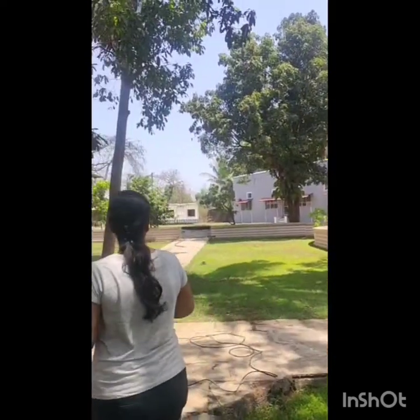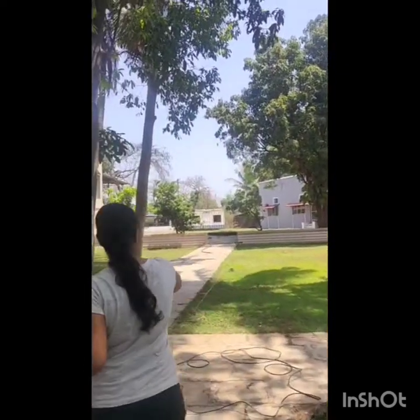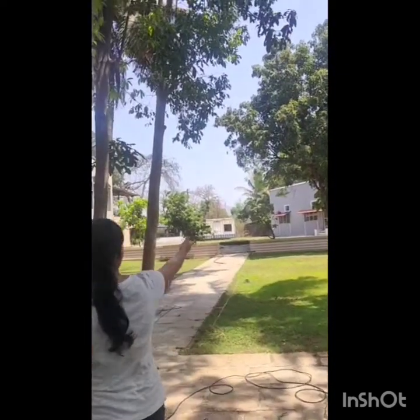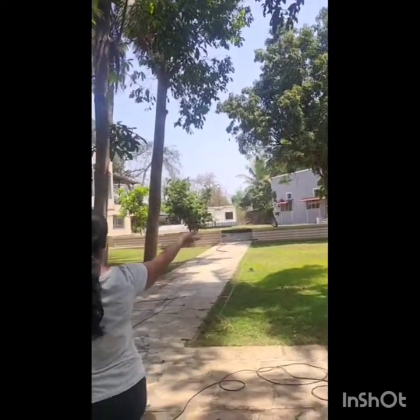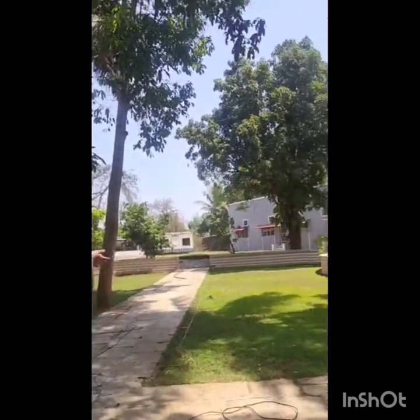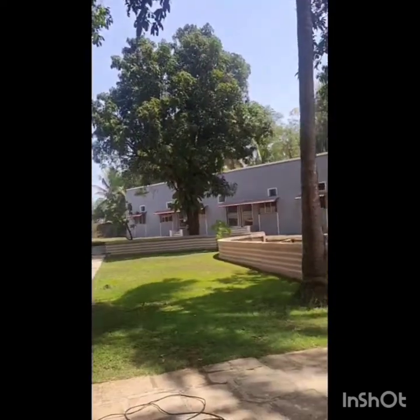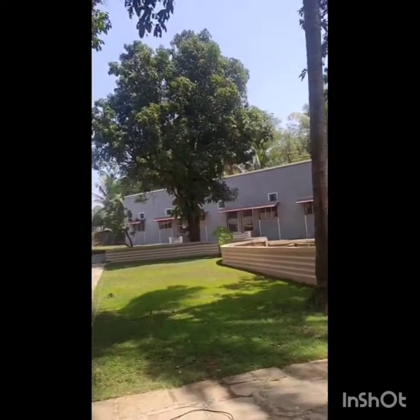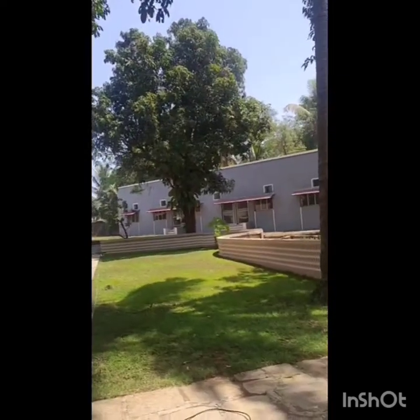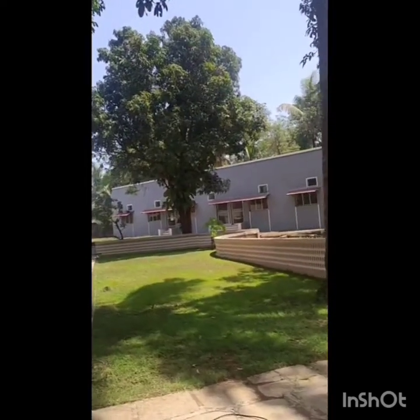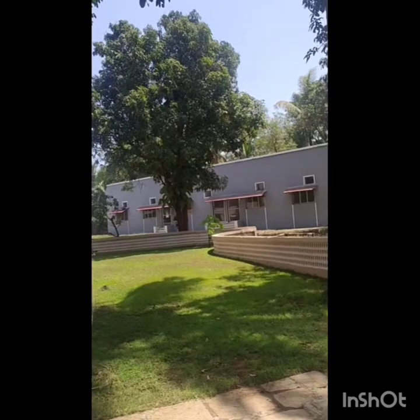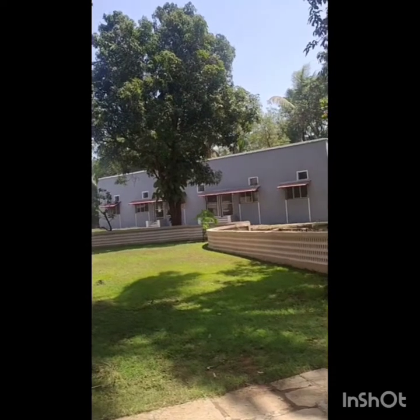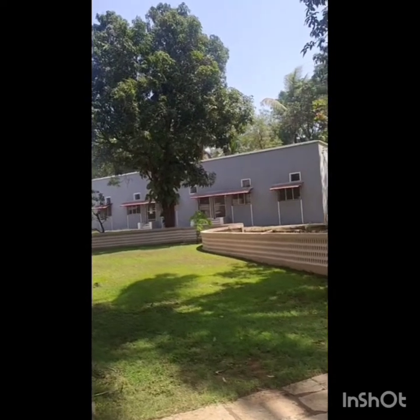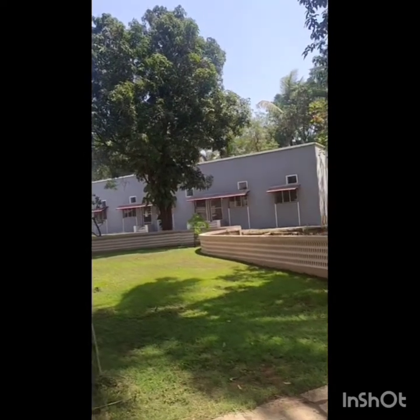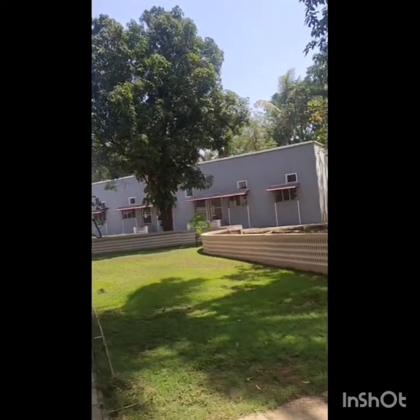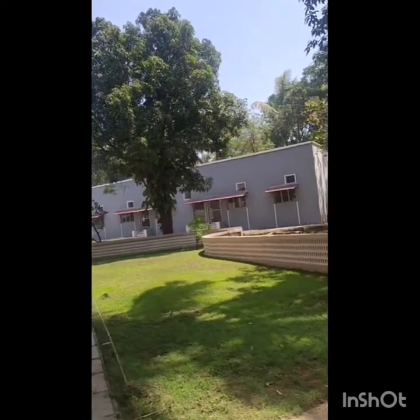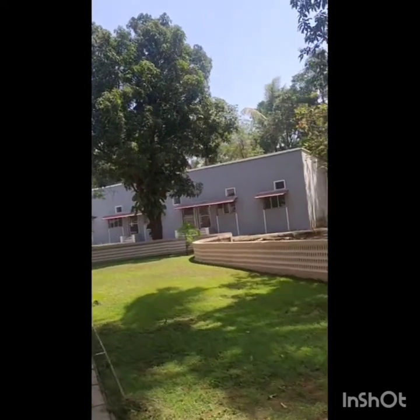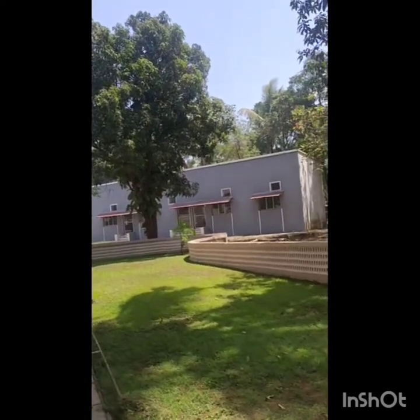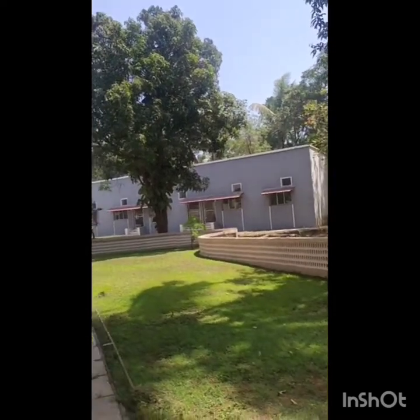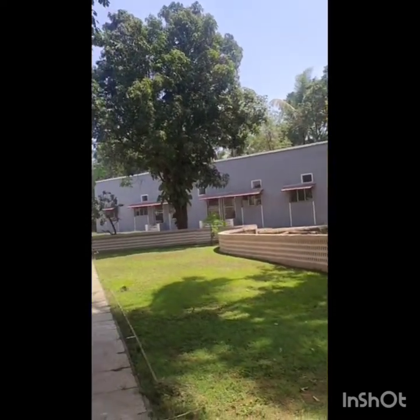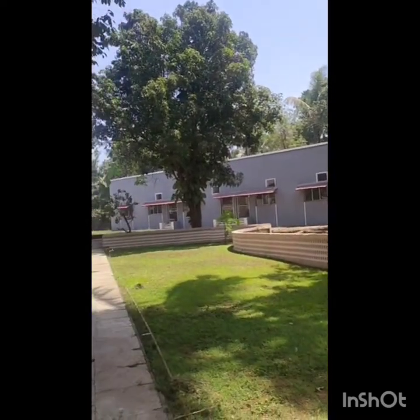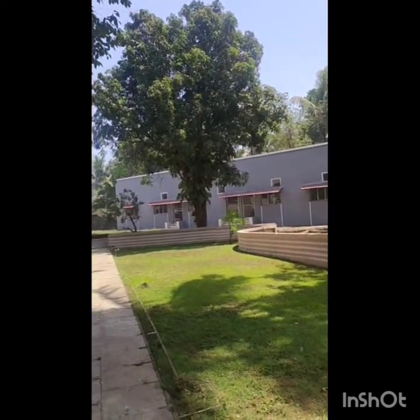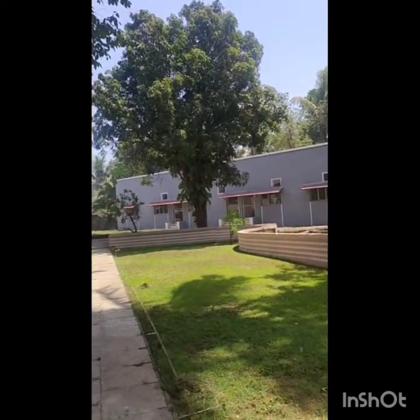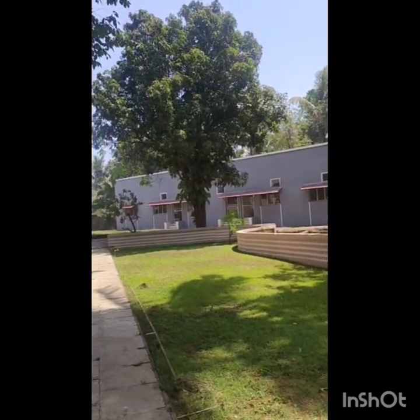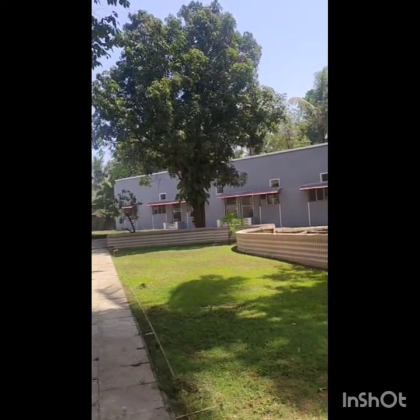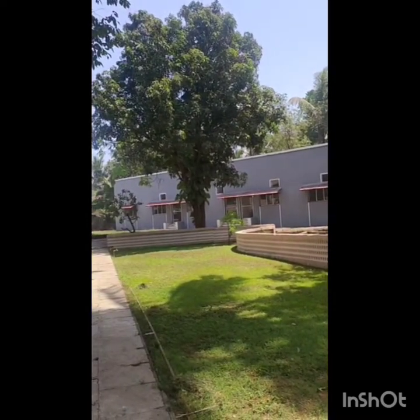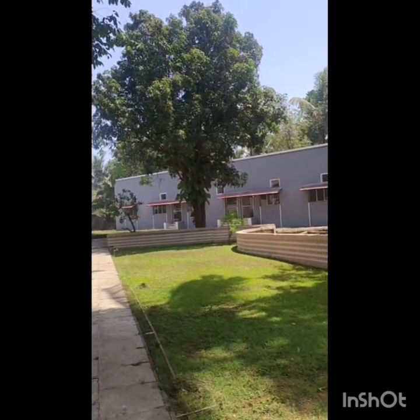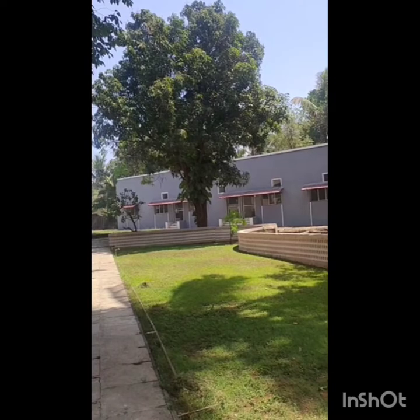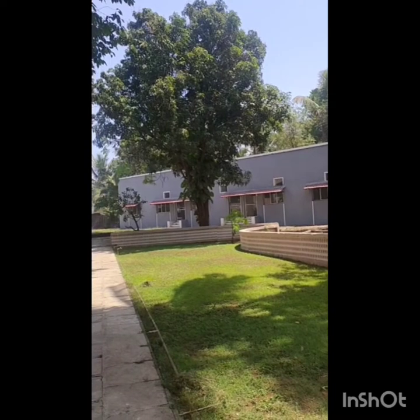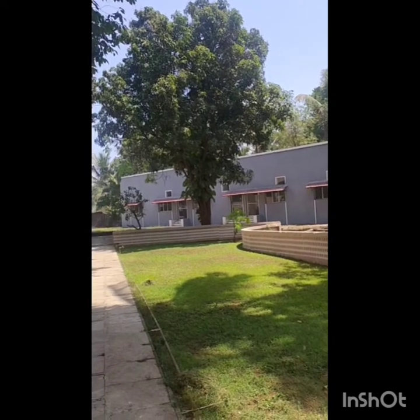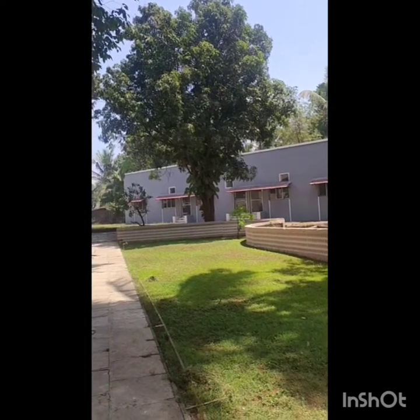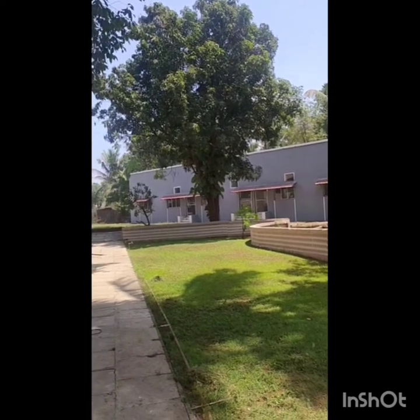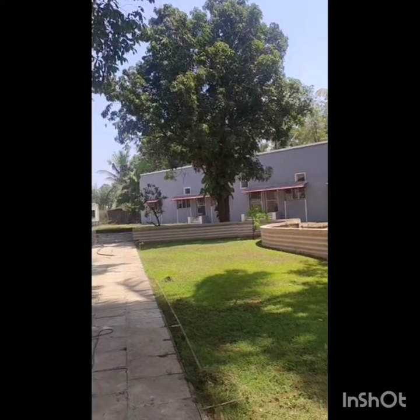If you see this area, there are three rooms here. One is the dance room, one is the art room, and one is the music room. These are the indoor activity rooms.